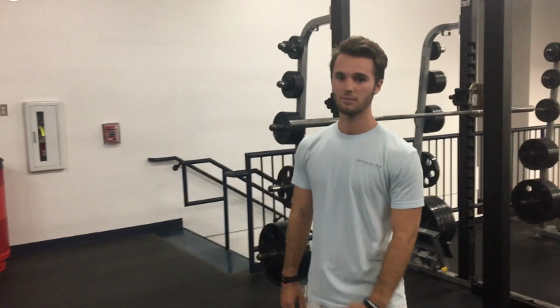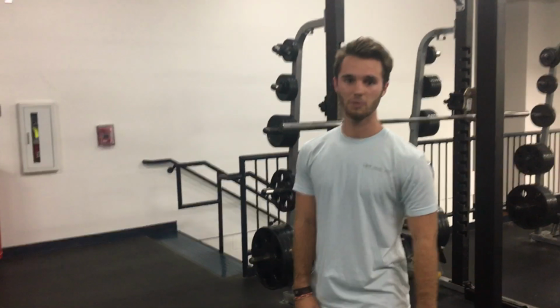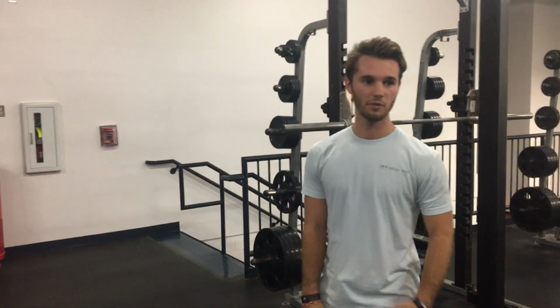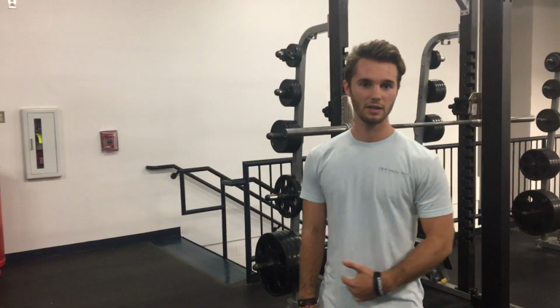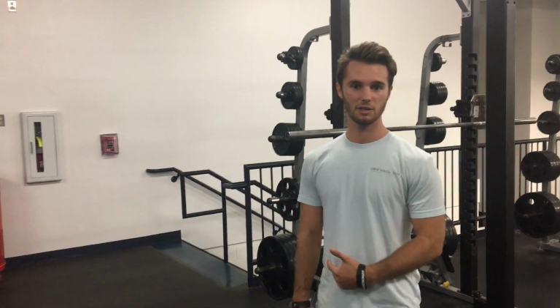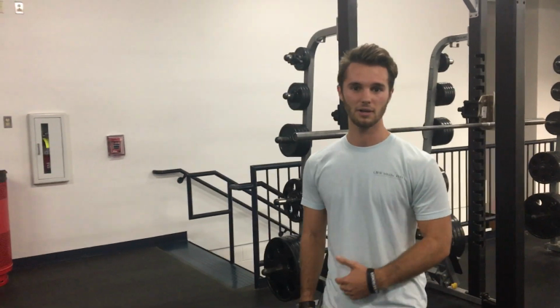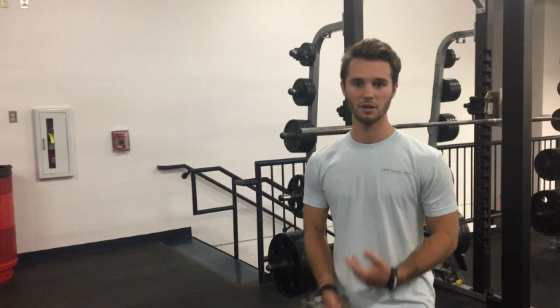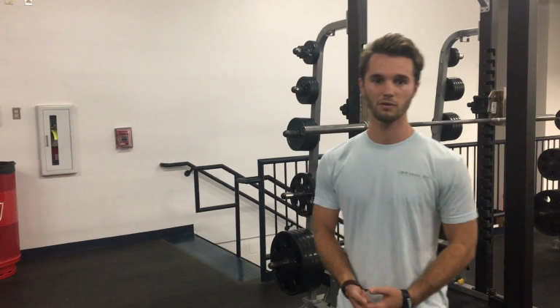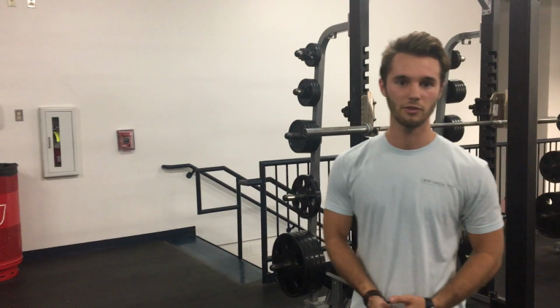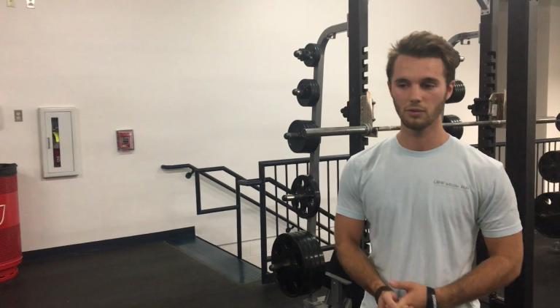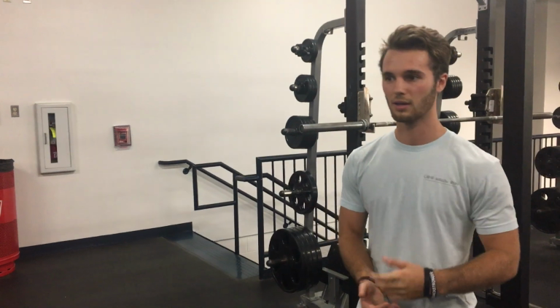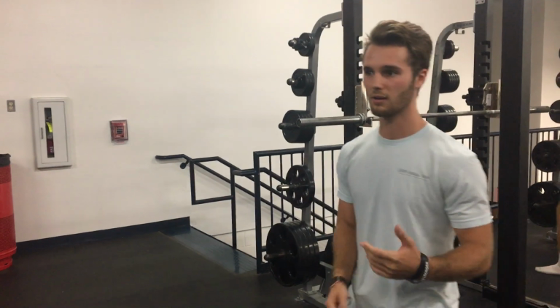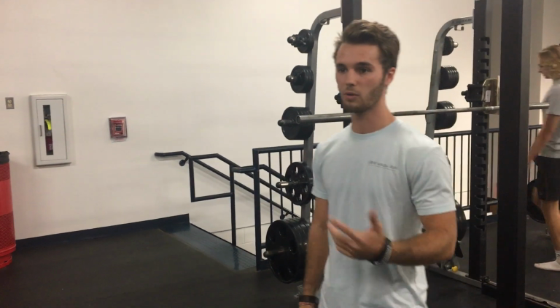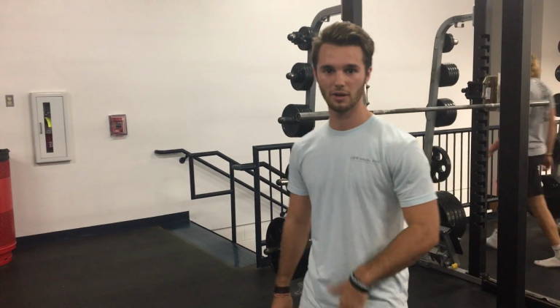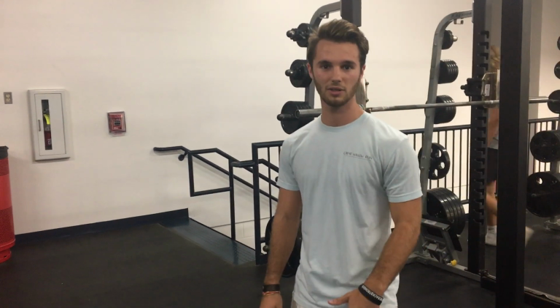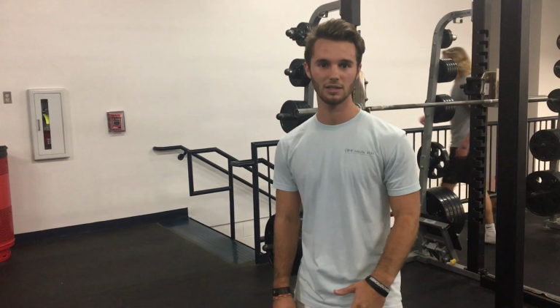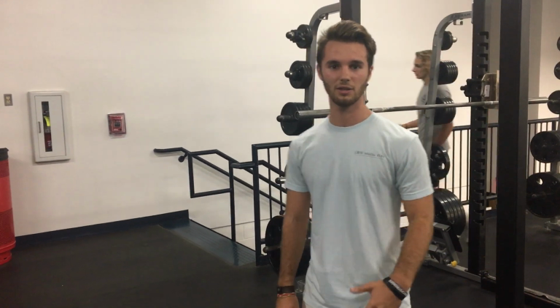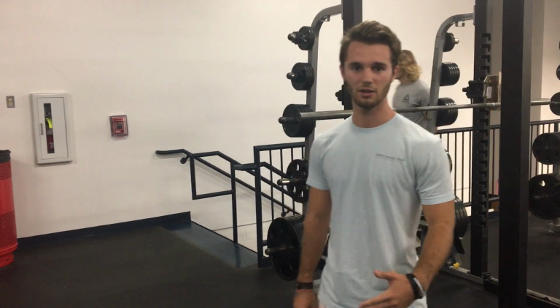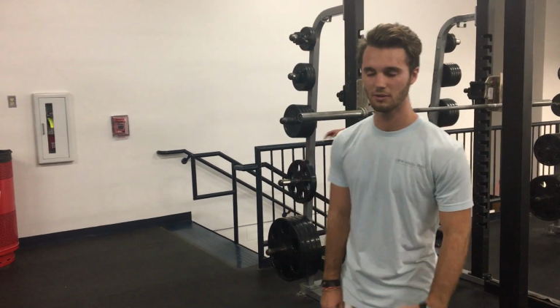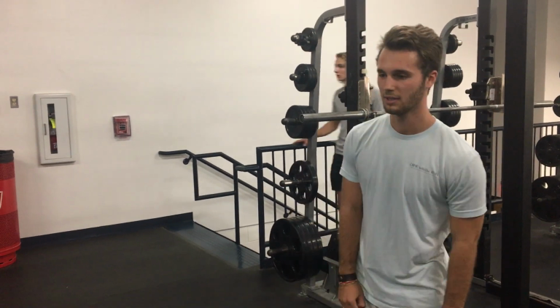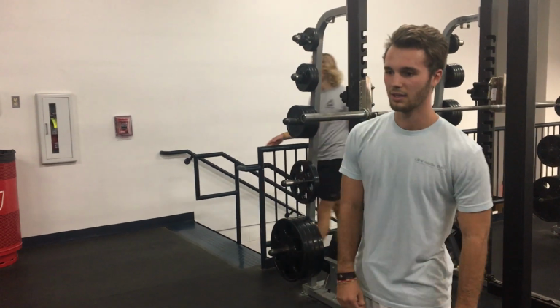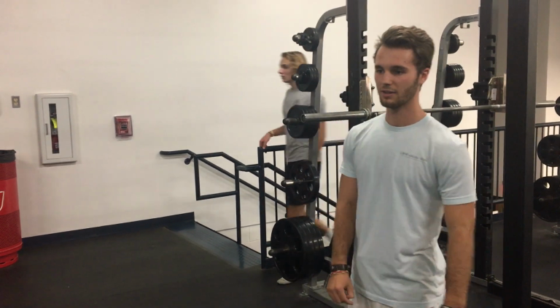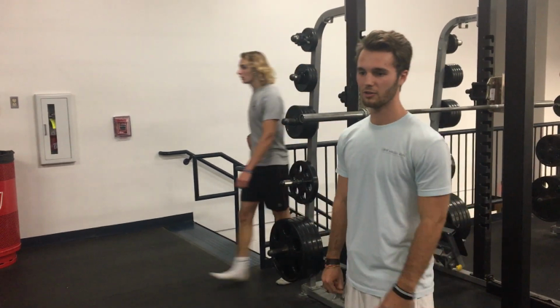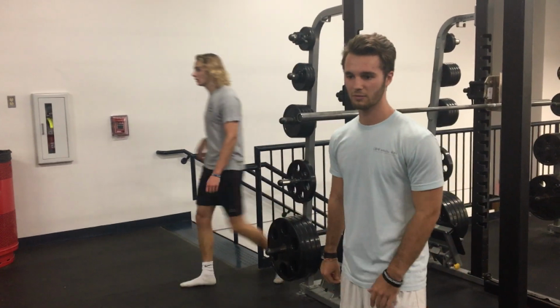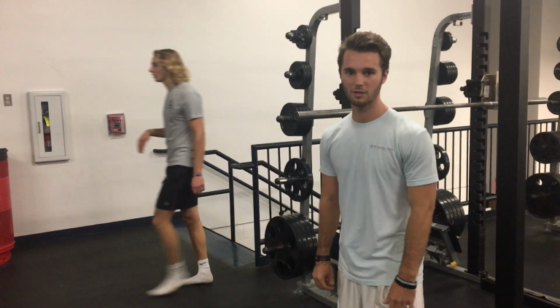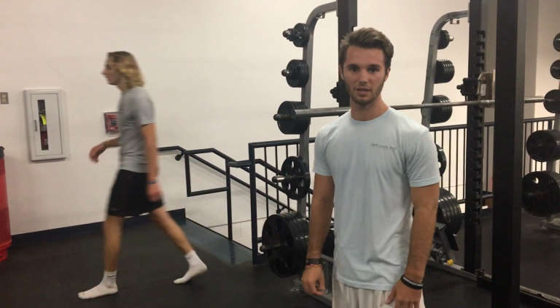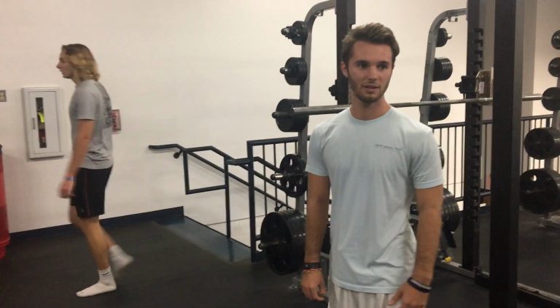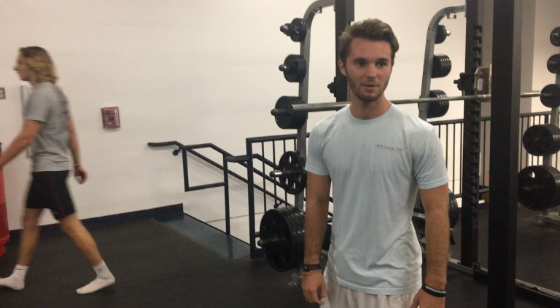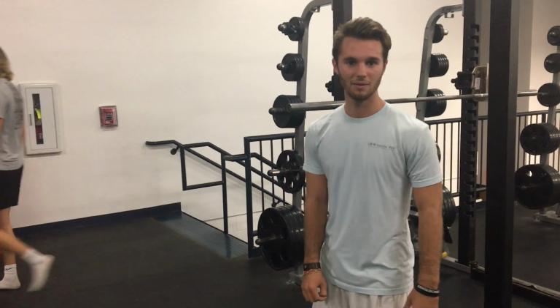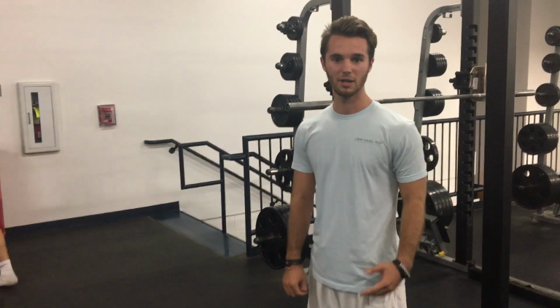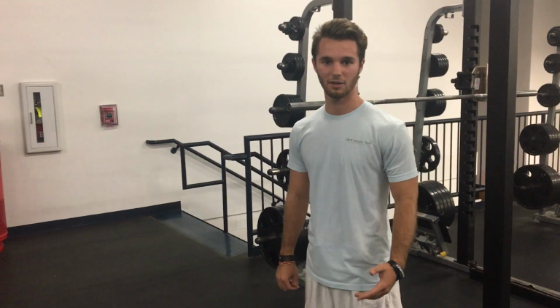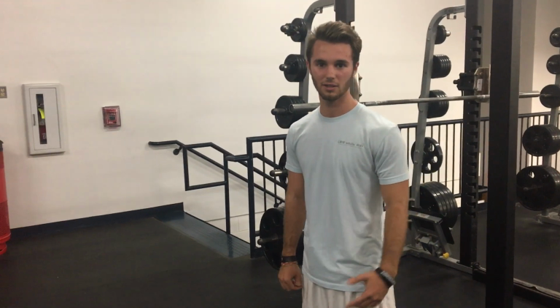Before we get into the squat, I'm going to go over a few warm-up exercises that you can do. The first of which being butt kickers.